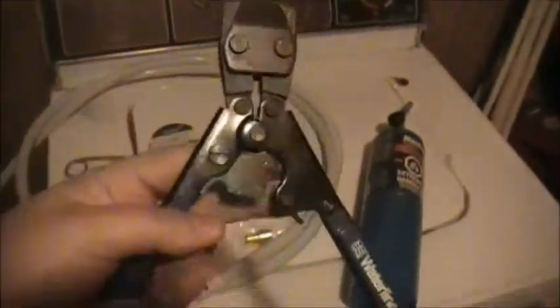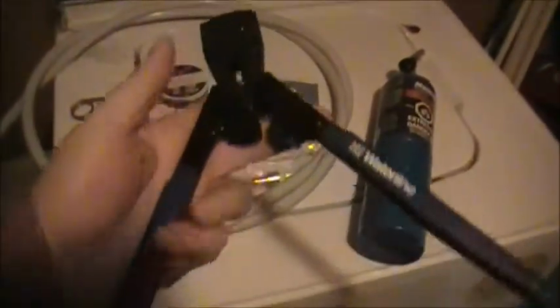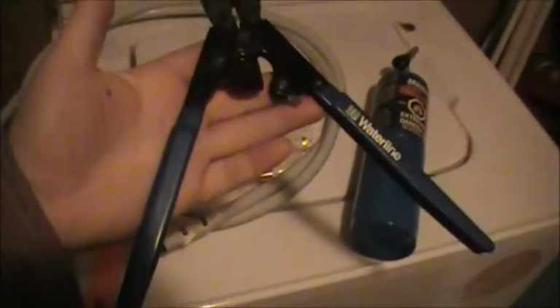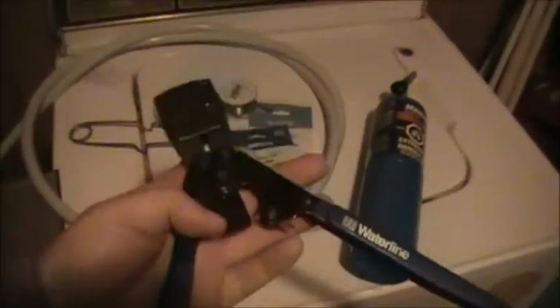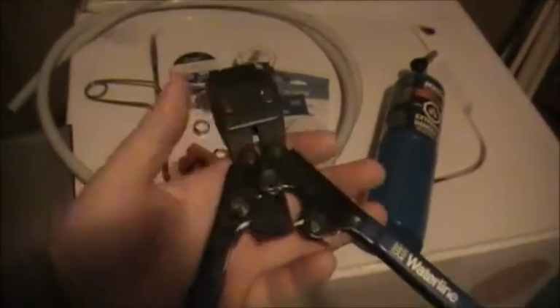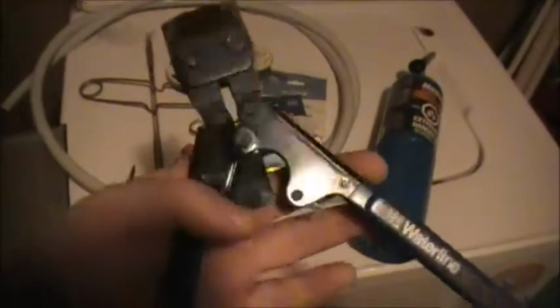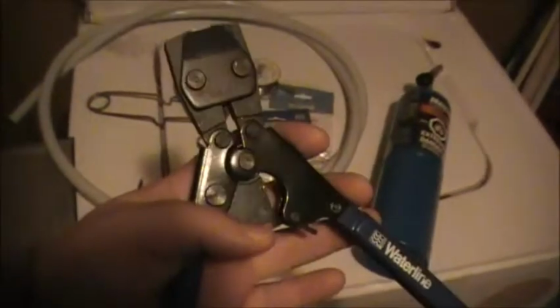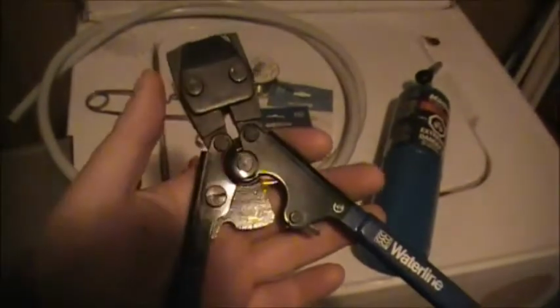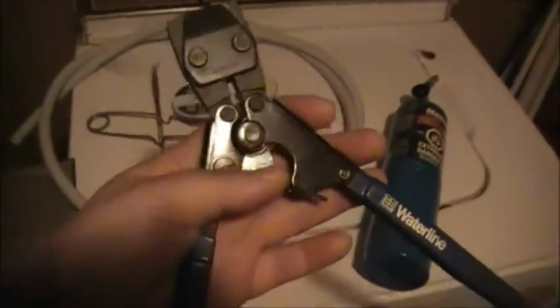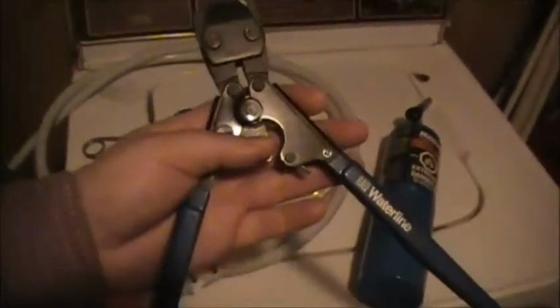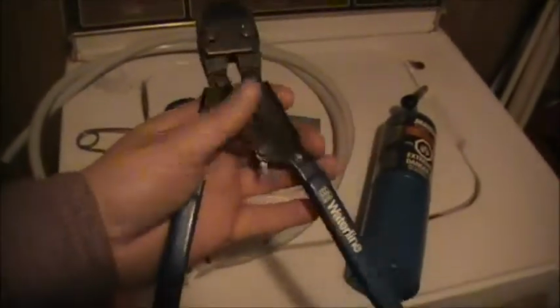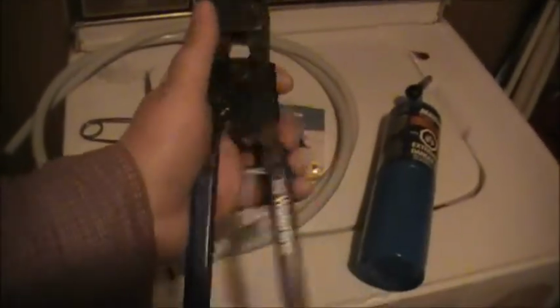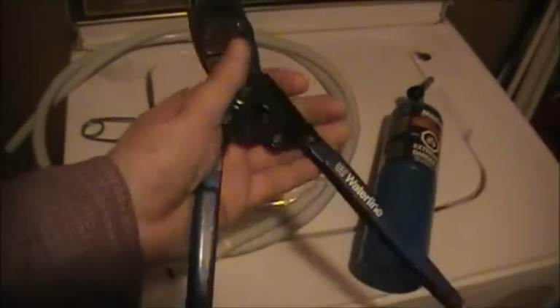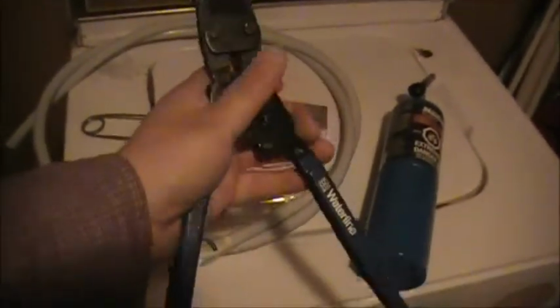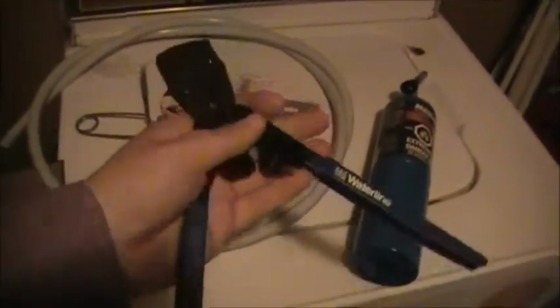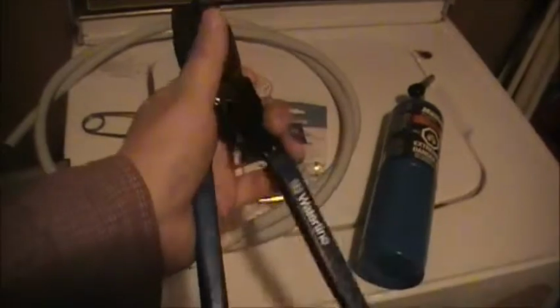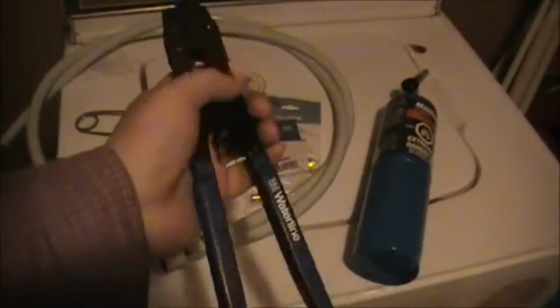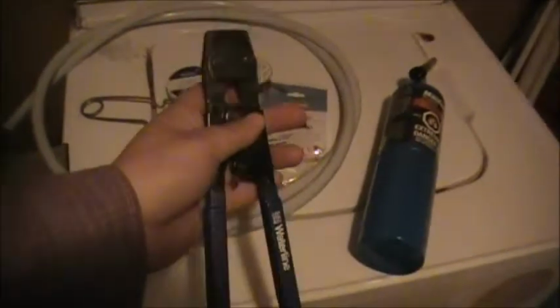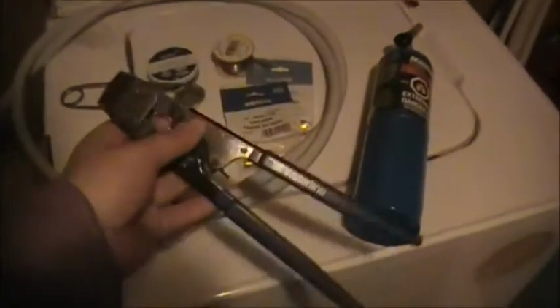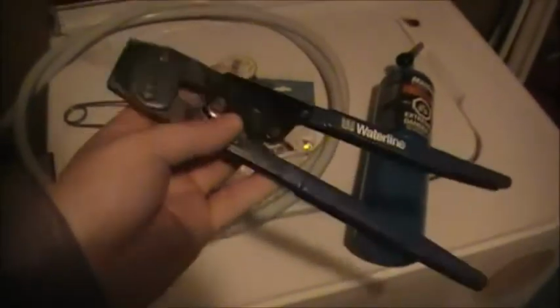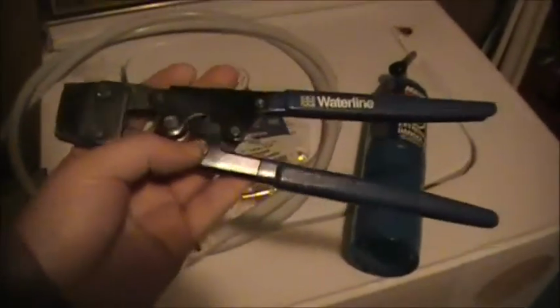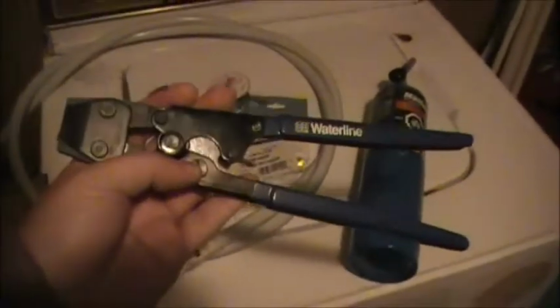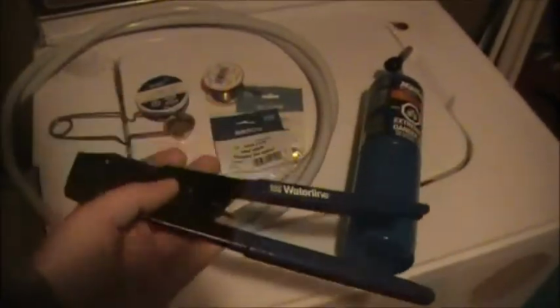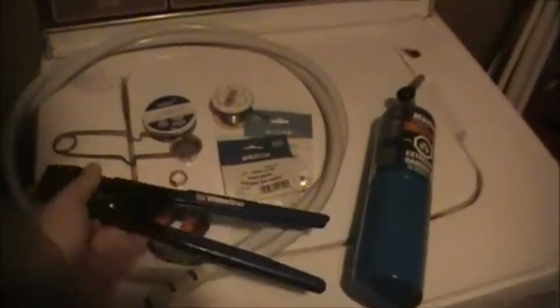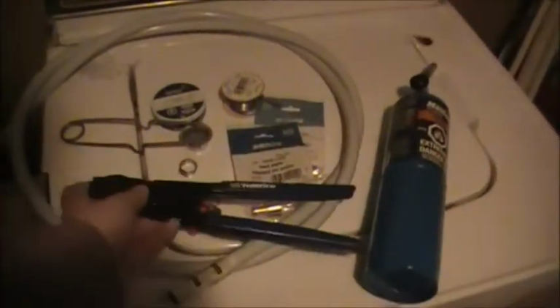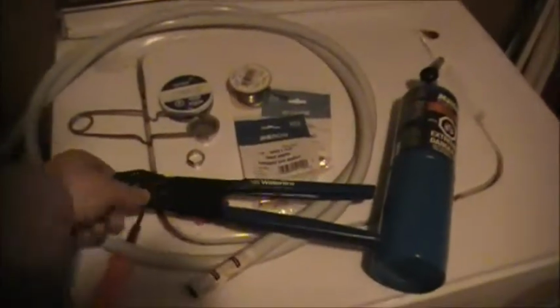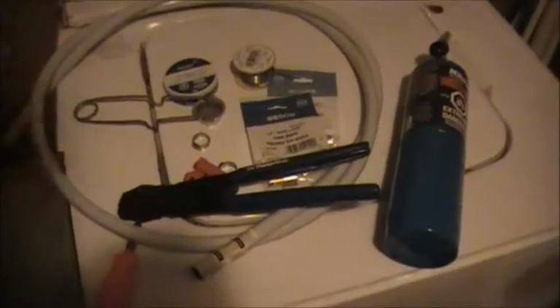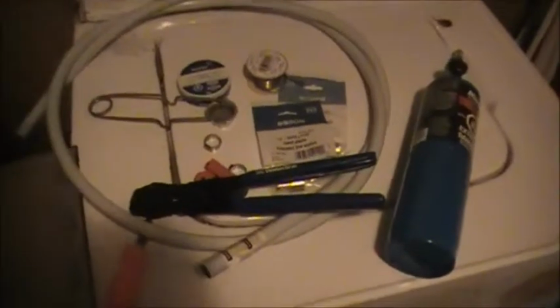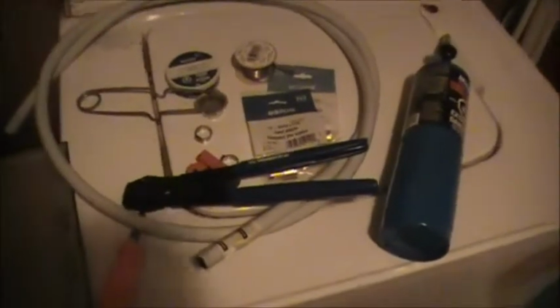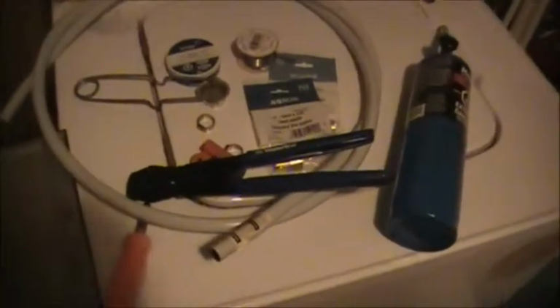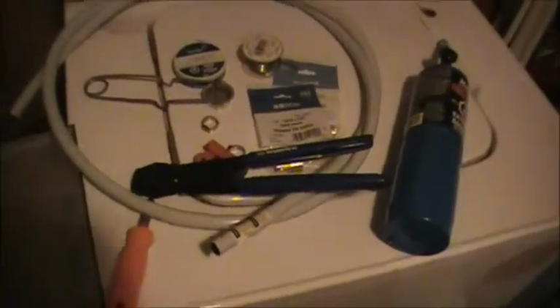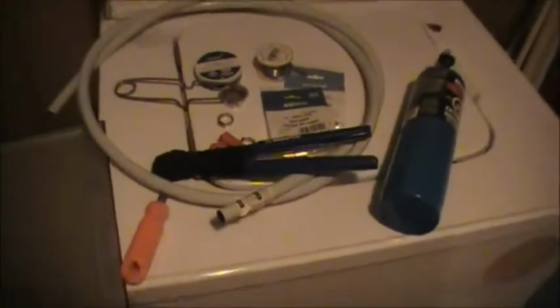And if nobody's ever replaced PEX or copper pipe with PEX — I'm sure some of you probably have, no doubt — but for those of you that haven't, I'm going to show you tonight how to do it.